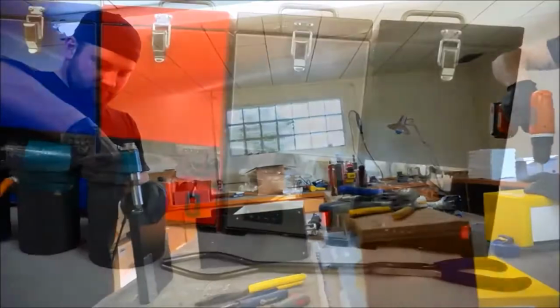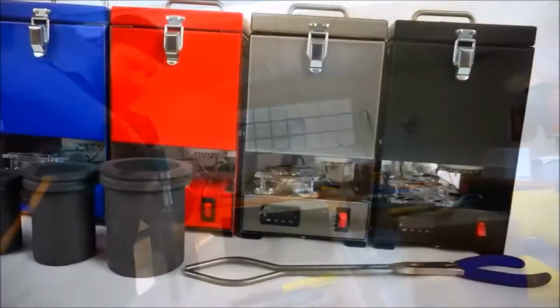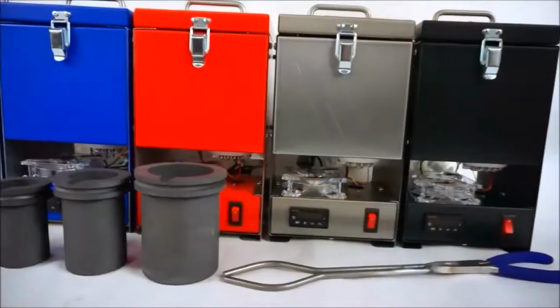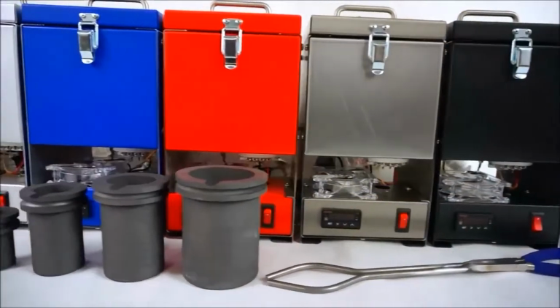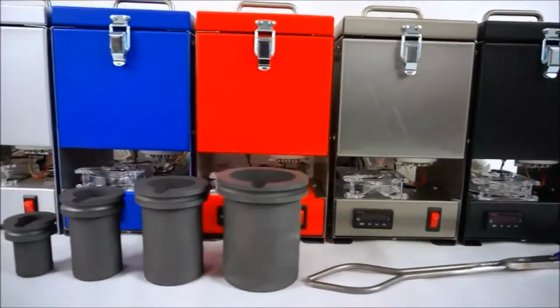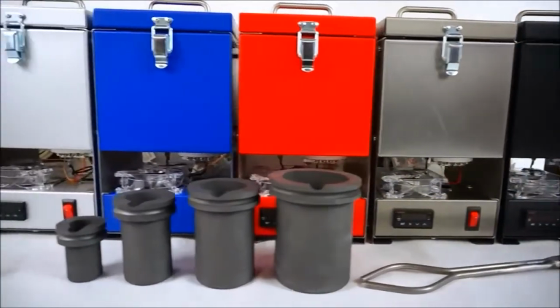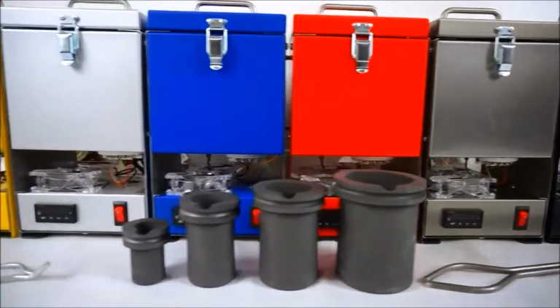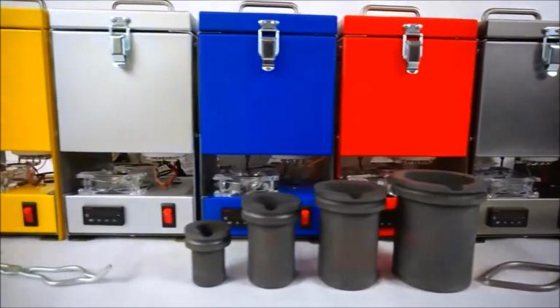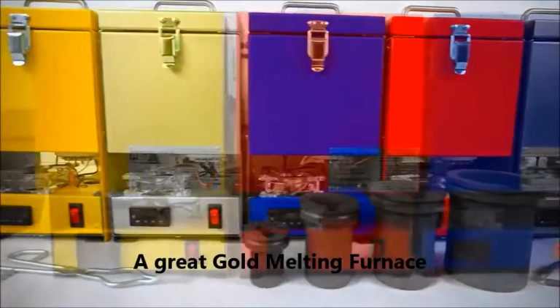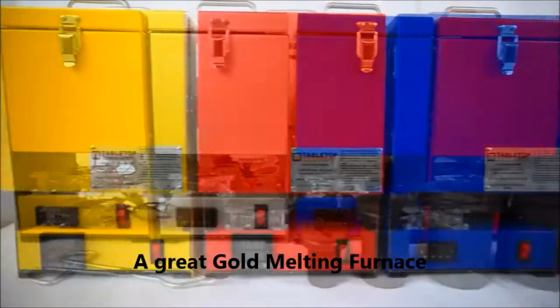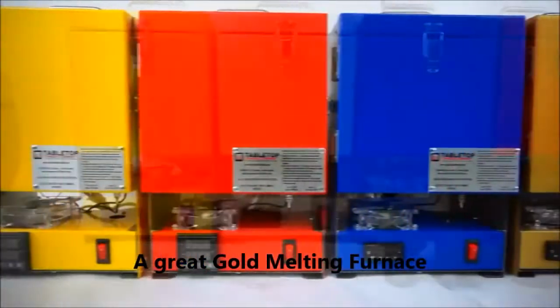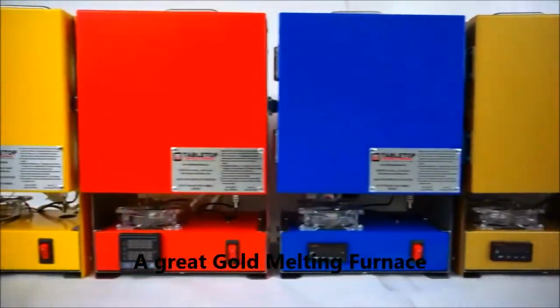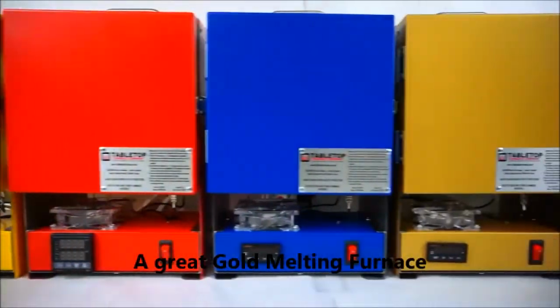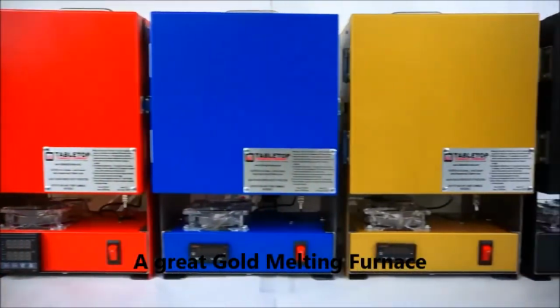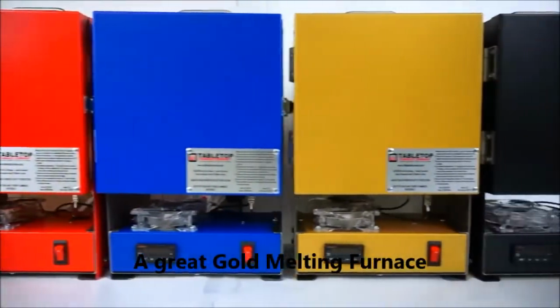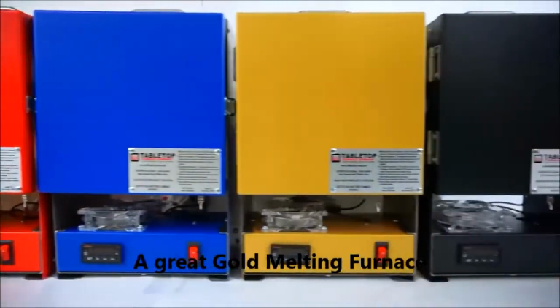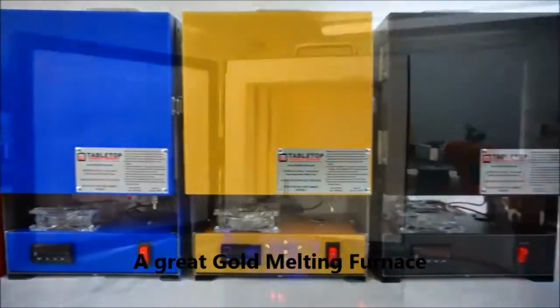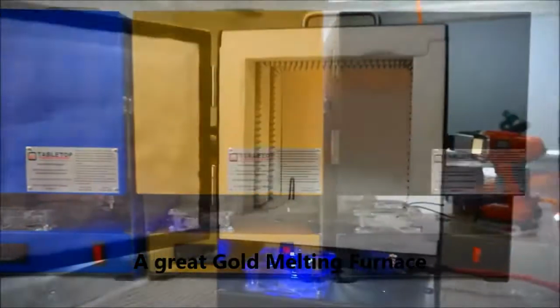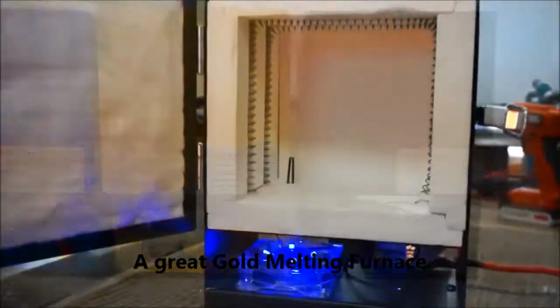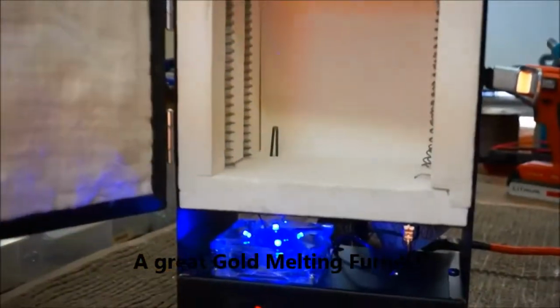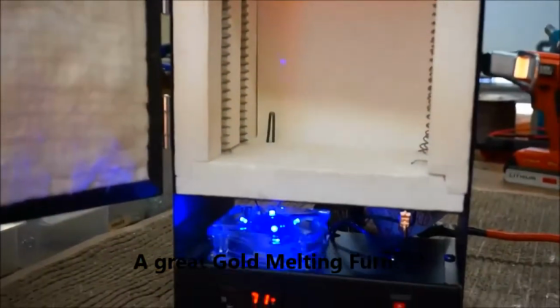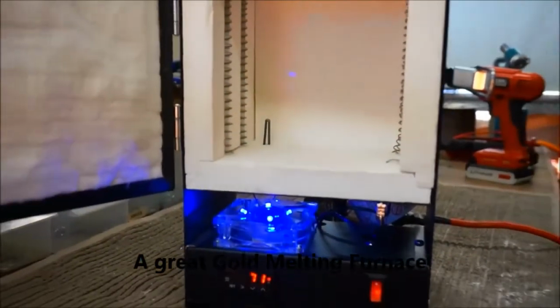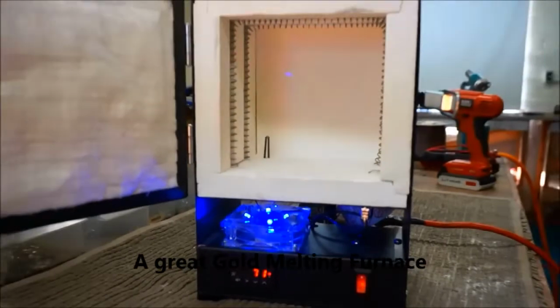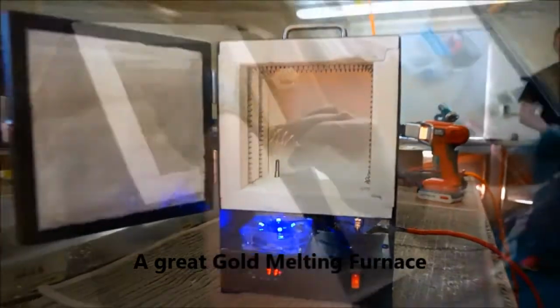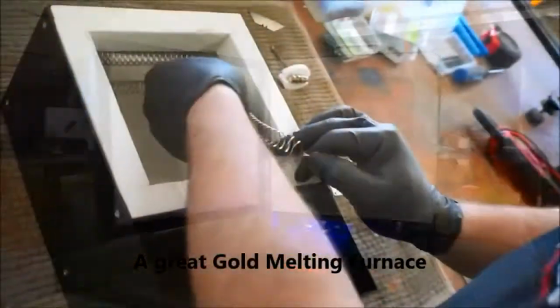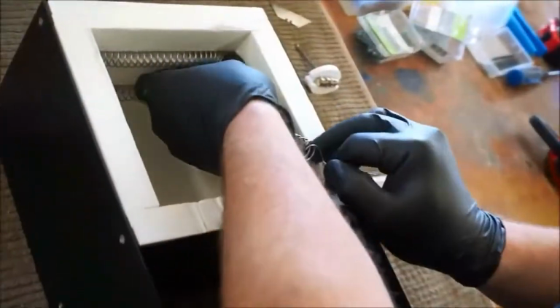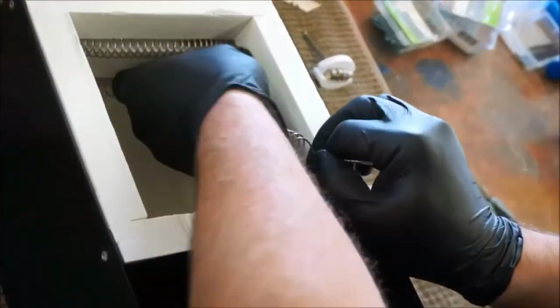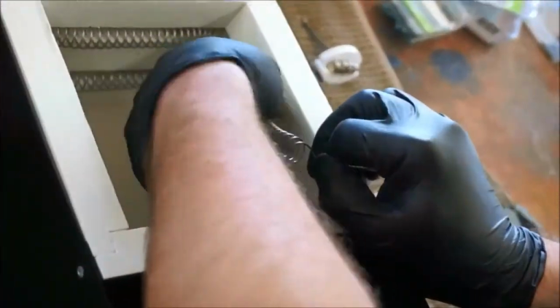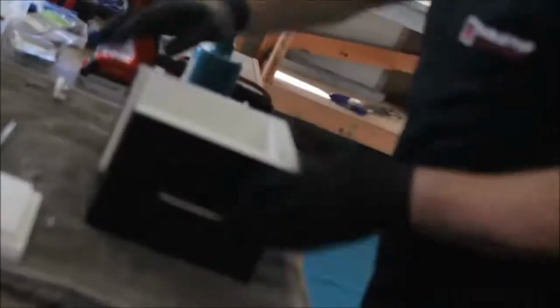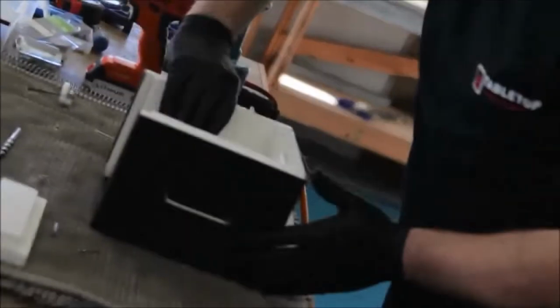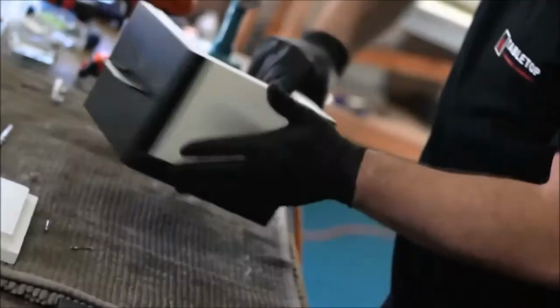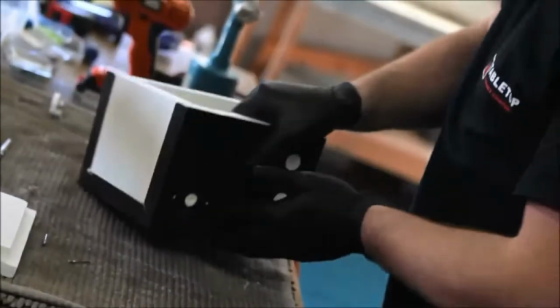Both of the models that we have here — the Quick Melt as well as the Rapid Fire — utilize our Rapid Heat Technology, which is a 15-amp system that powers 1,500 watts through our hand-wound coils embedded within our ceramic insulation.